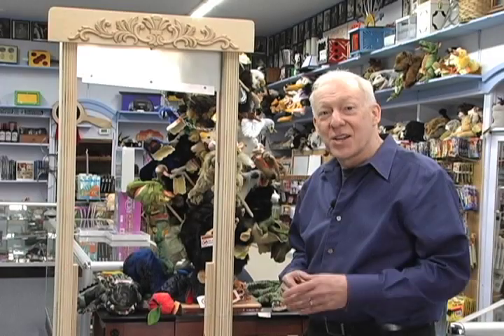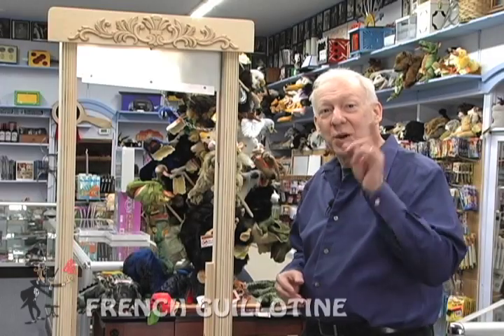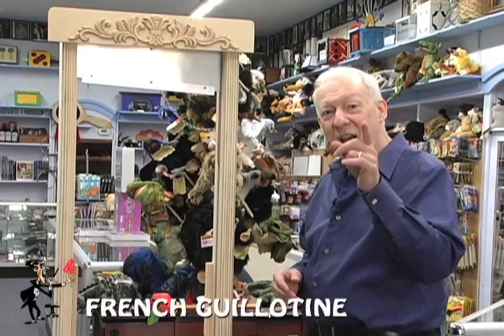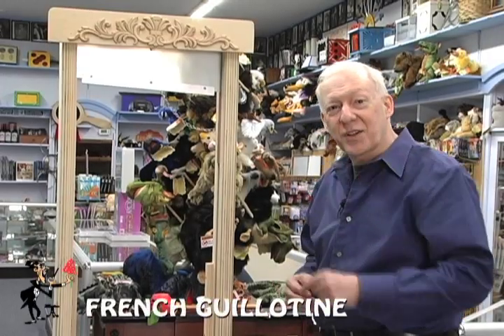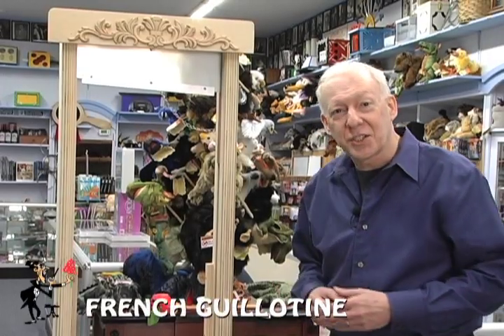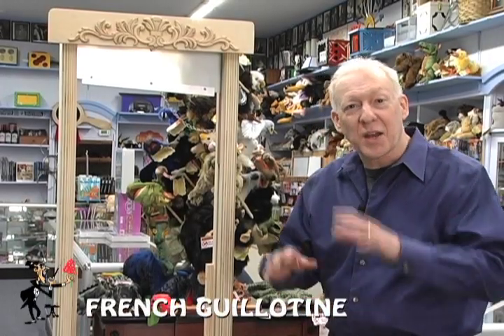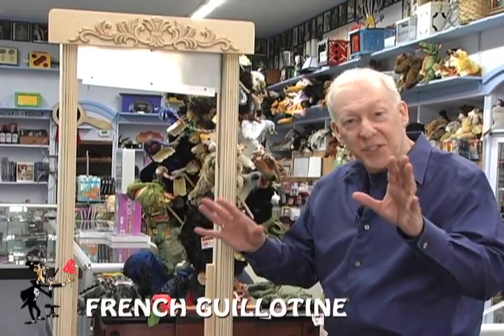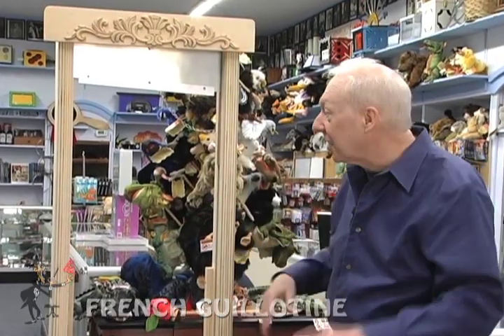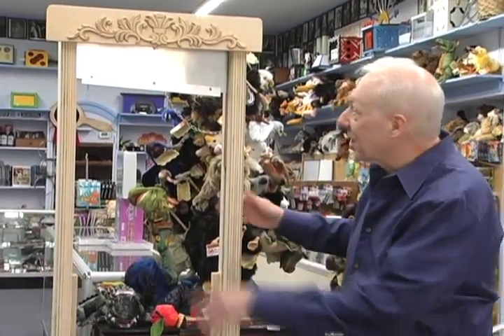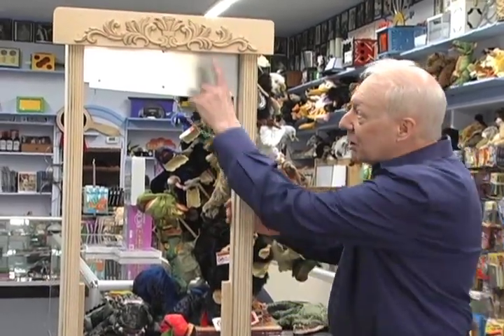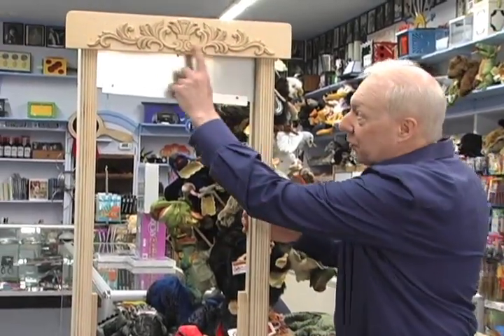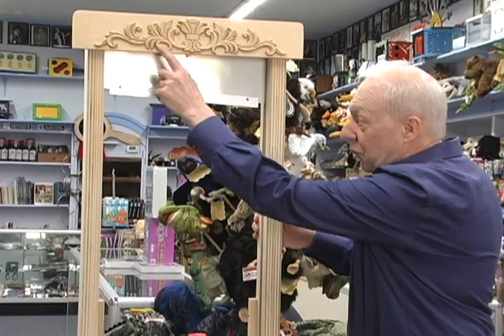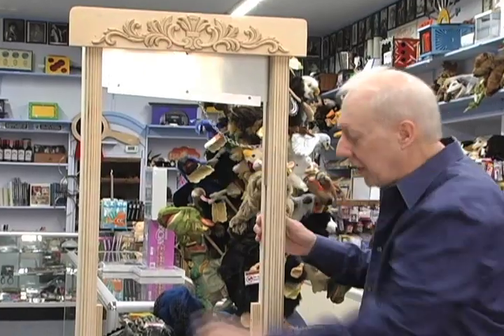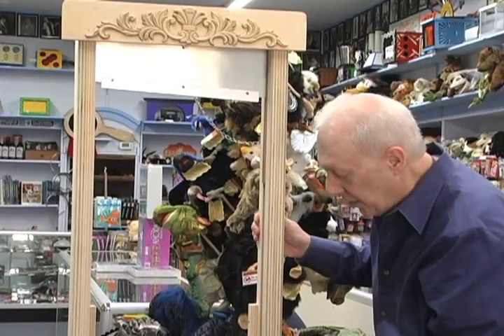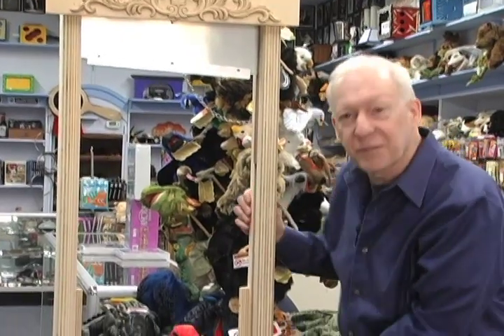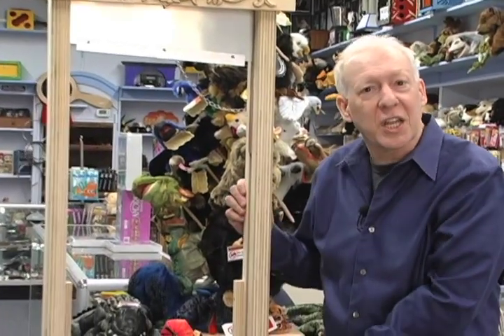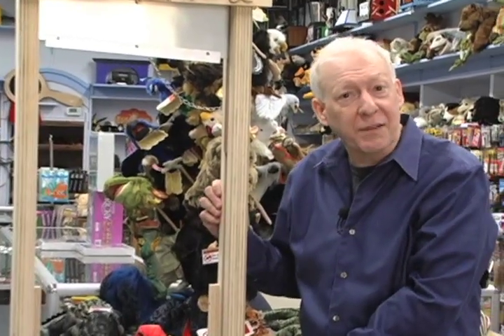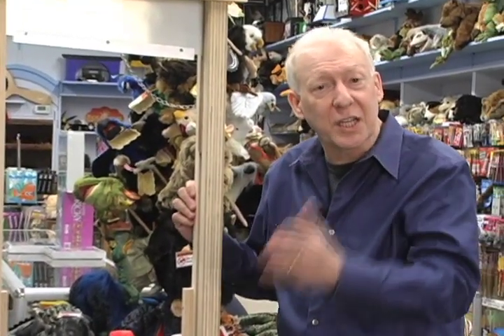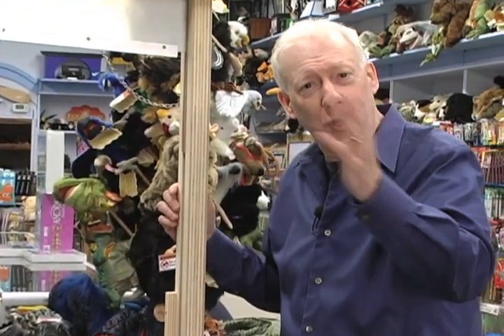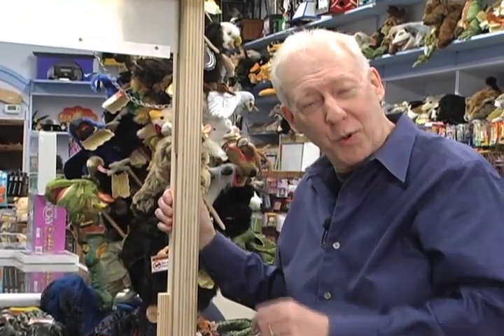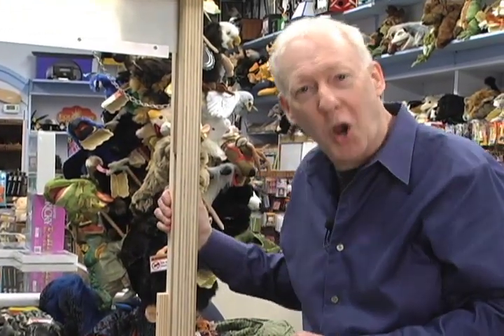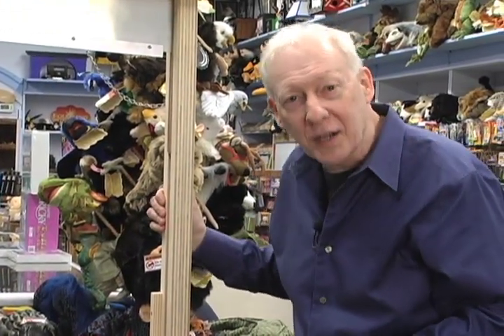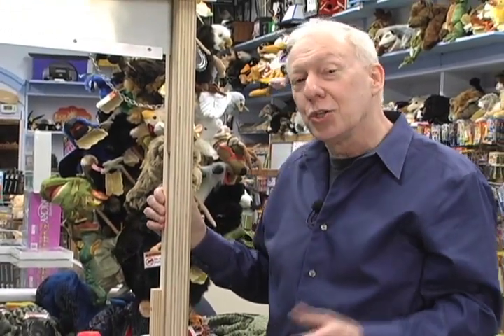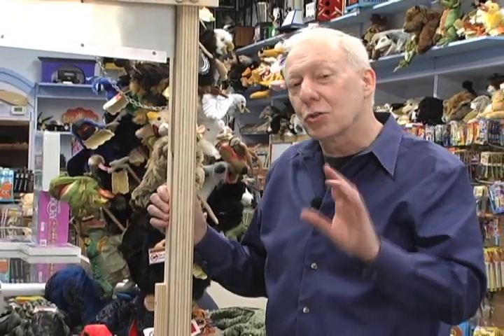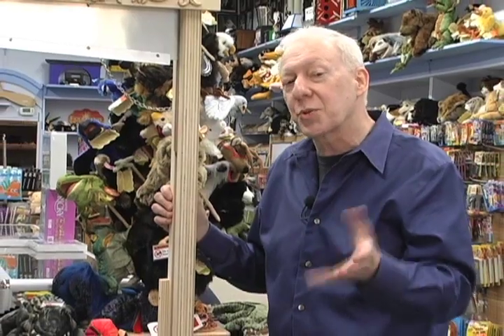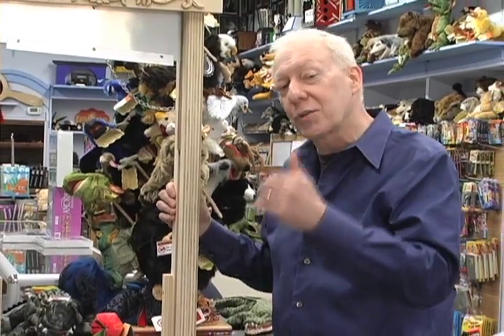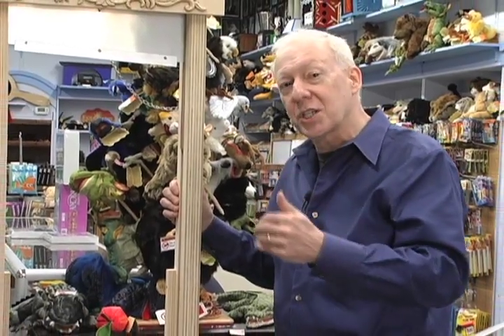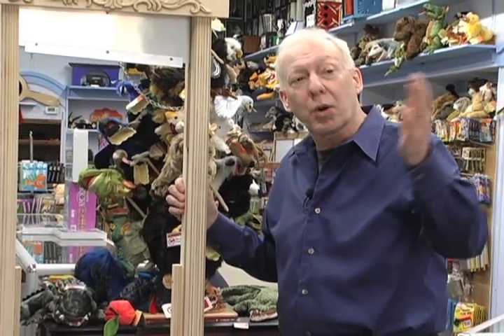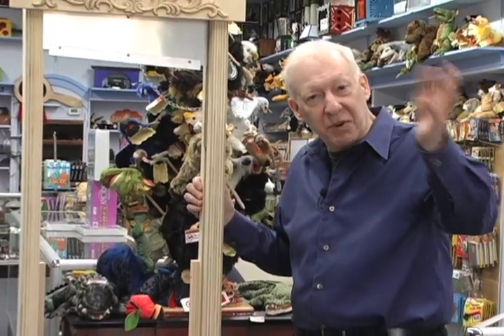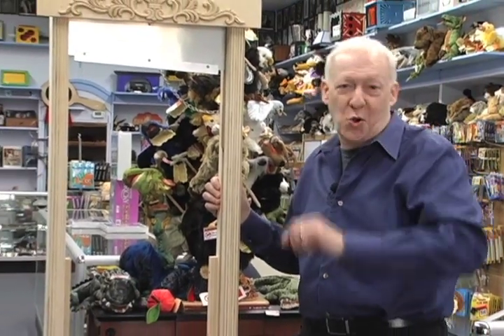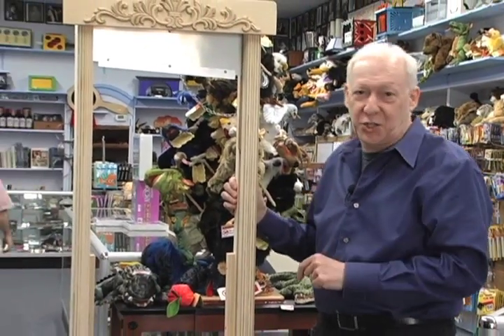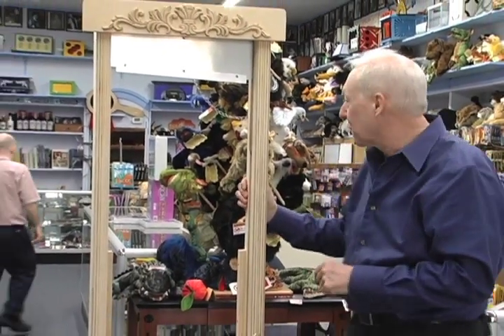Here is one of the finest French guillotines you'll ever see. First of all, look at this beautiful scroll here. This thing folds in half for easy transport in your car. You can use this with your own assistant or a member from the audience, which is great.